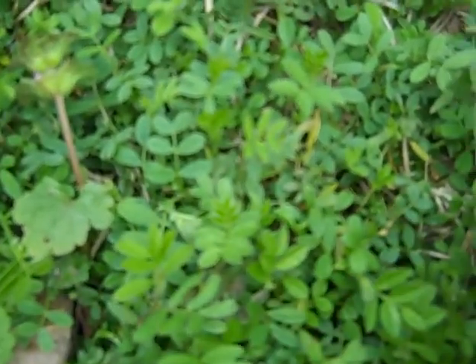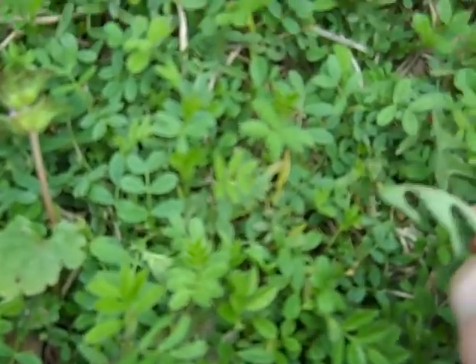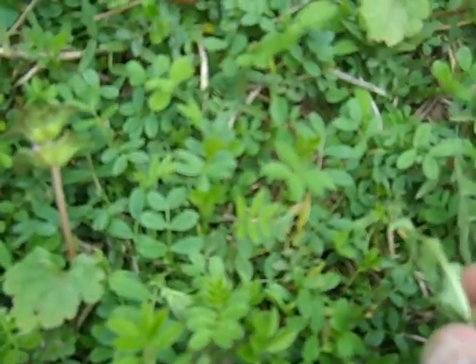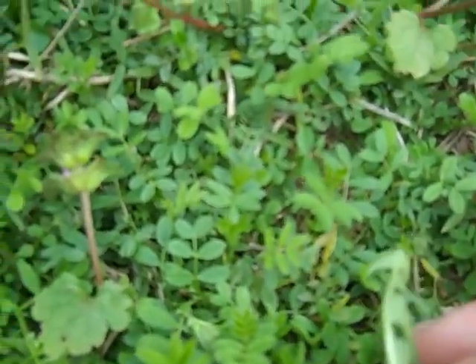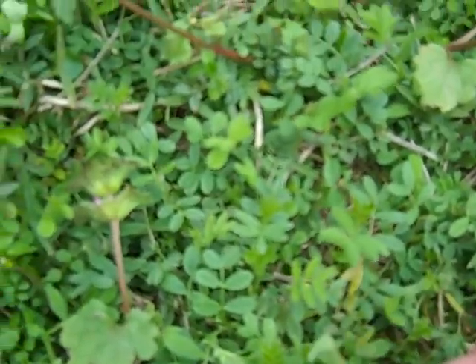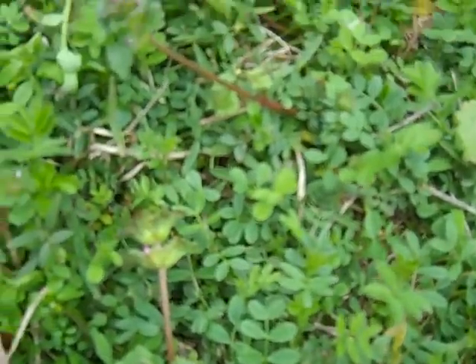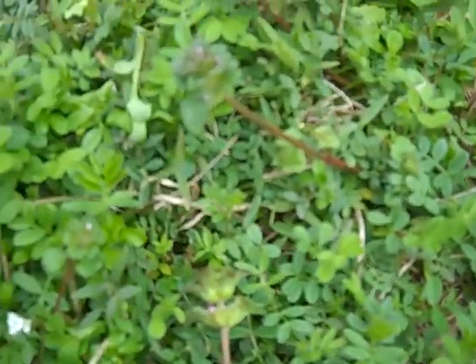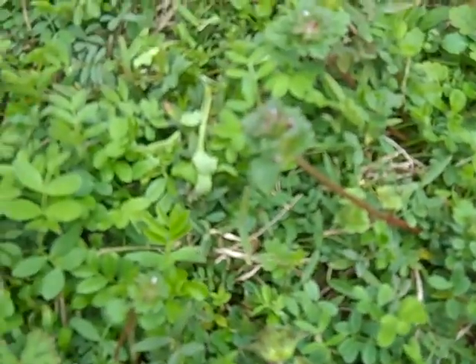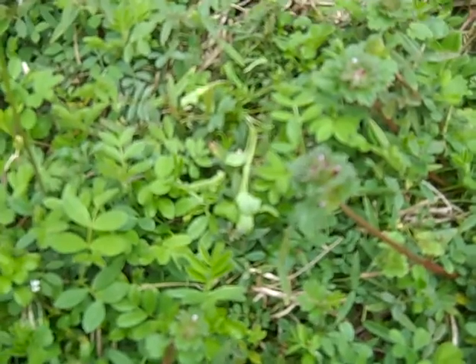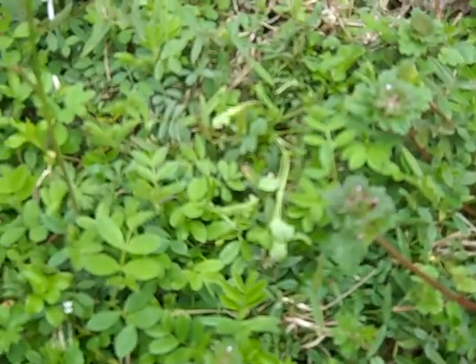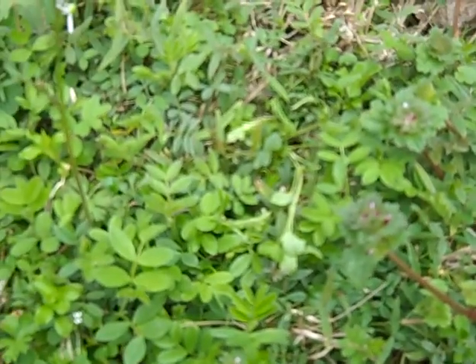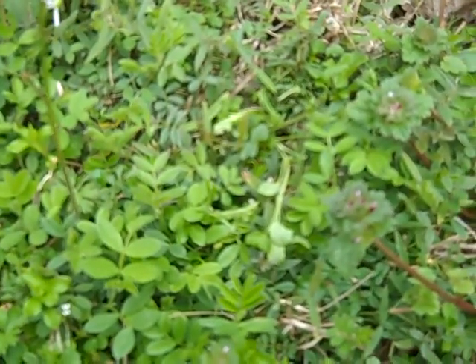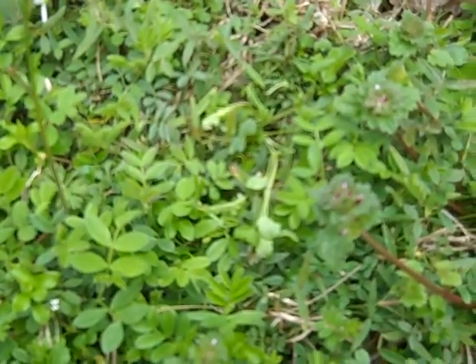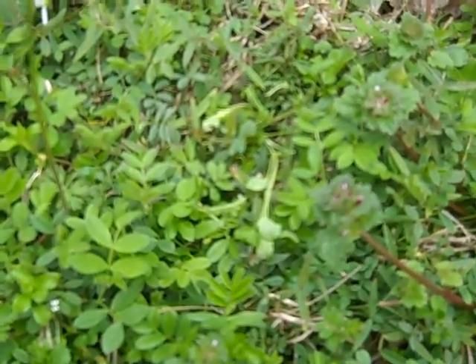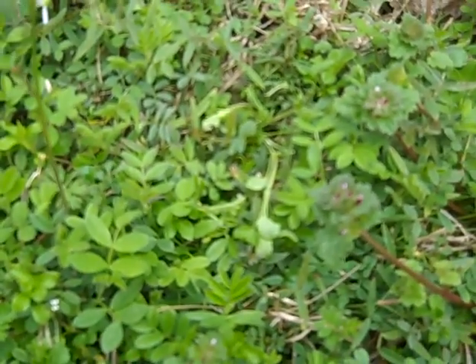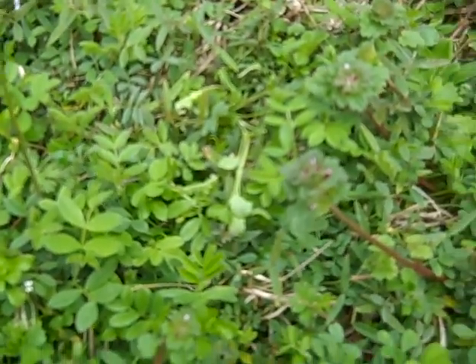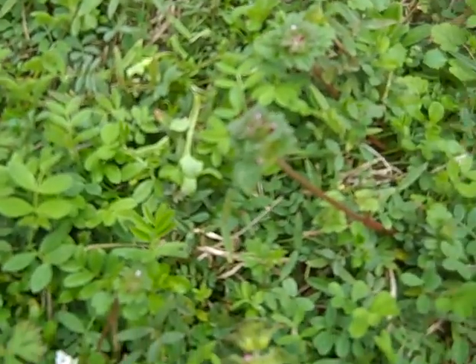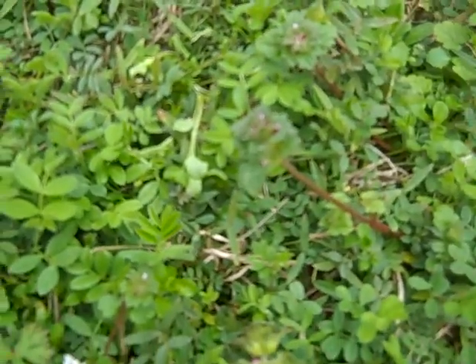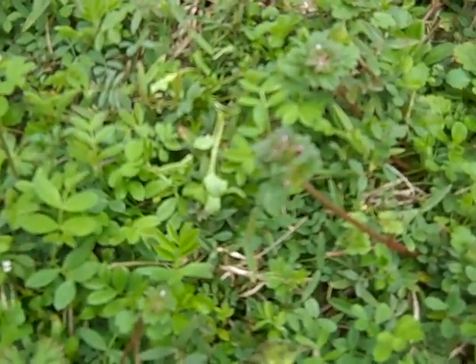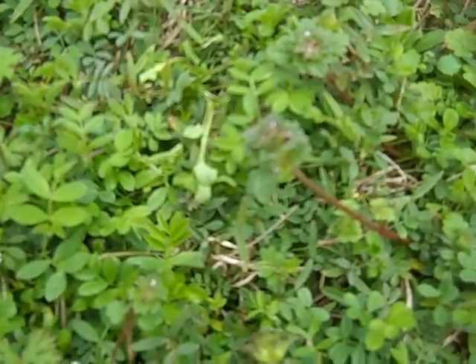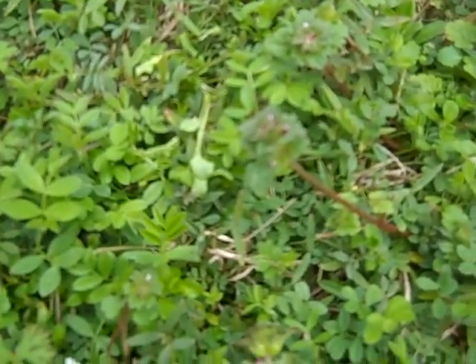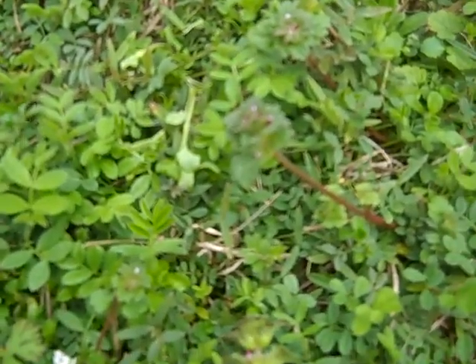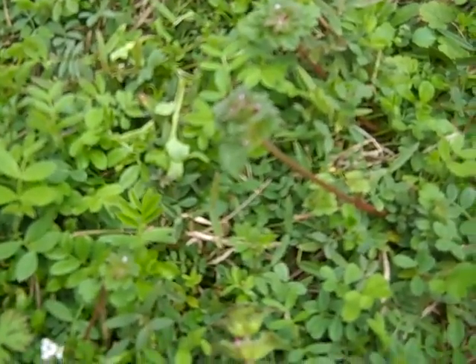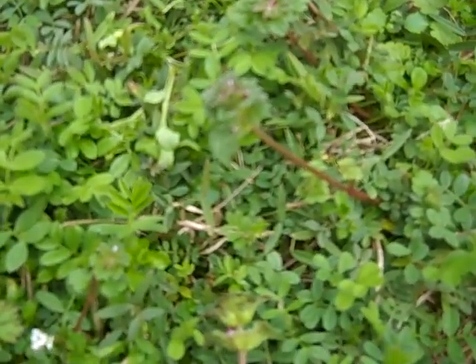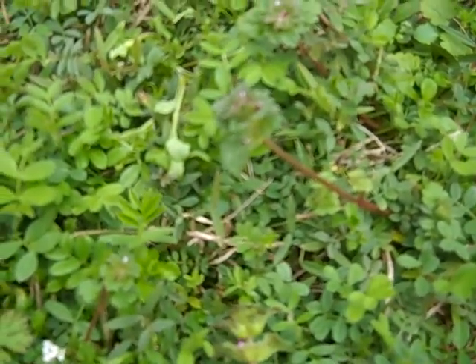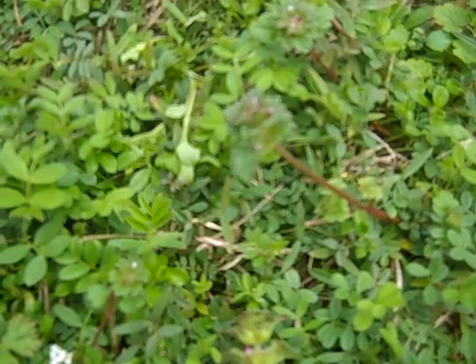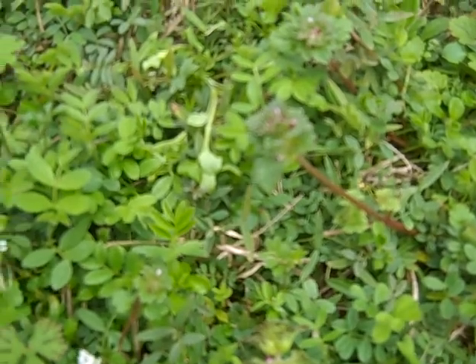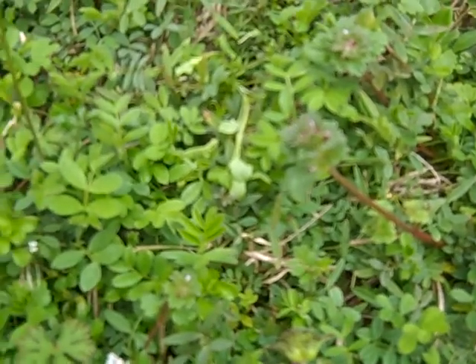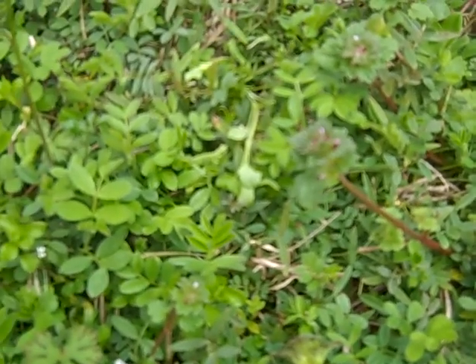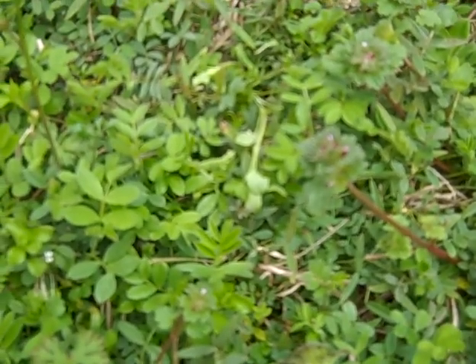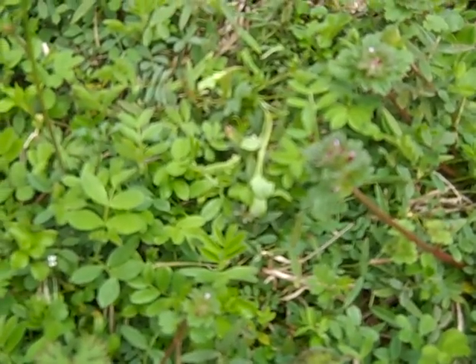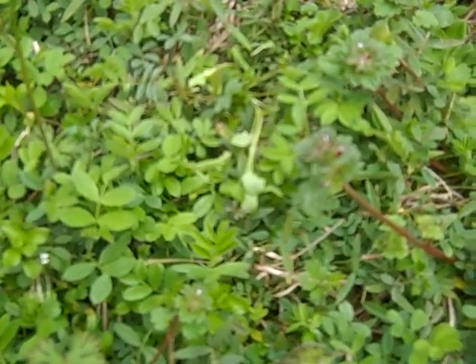So right here in this little three-foot area I found five or six wild edible plants, and they're everywhere here in my yard.